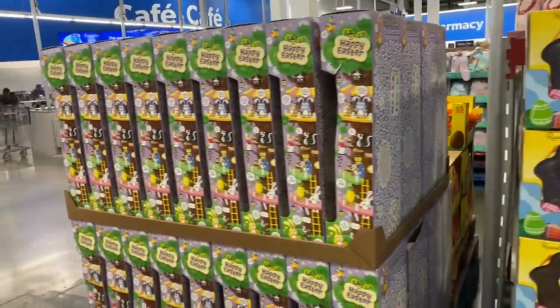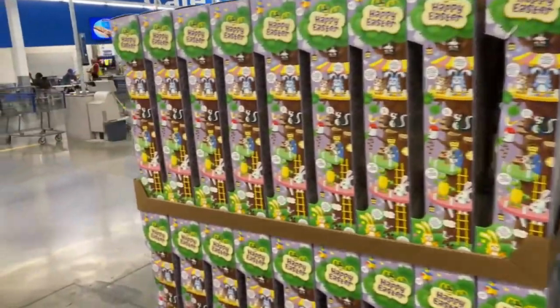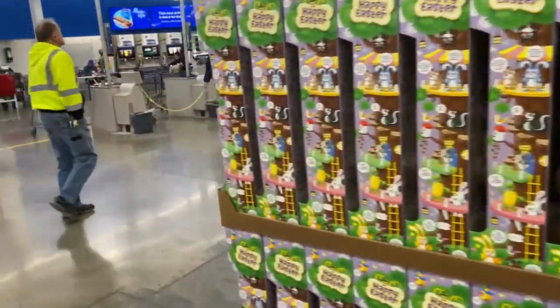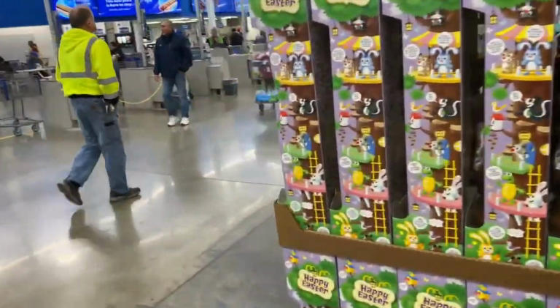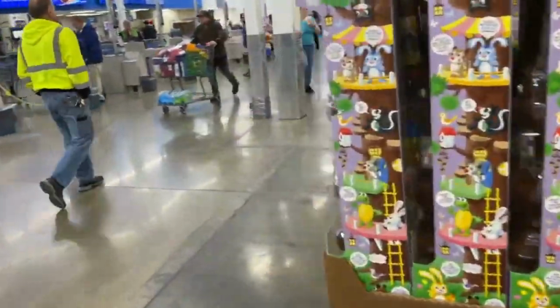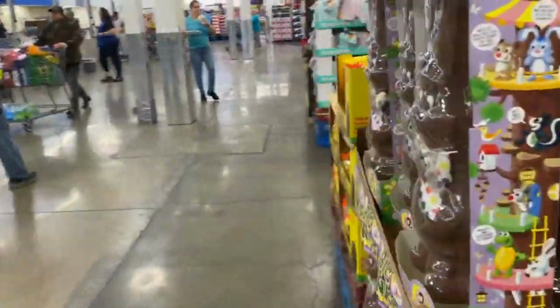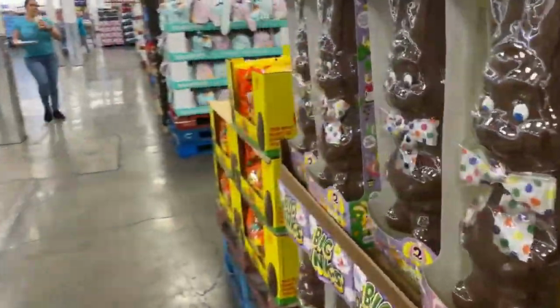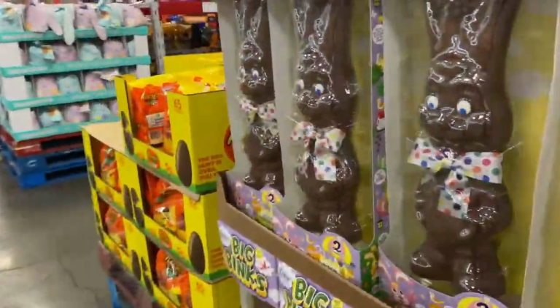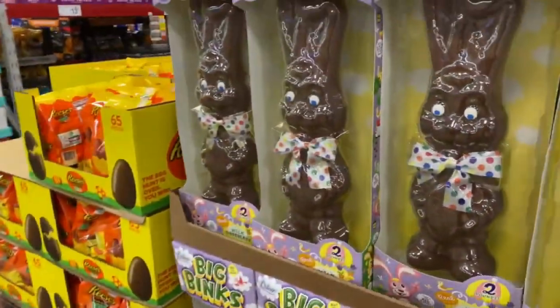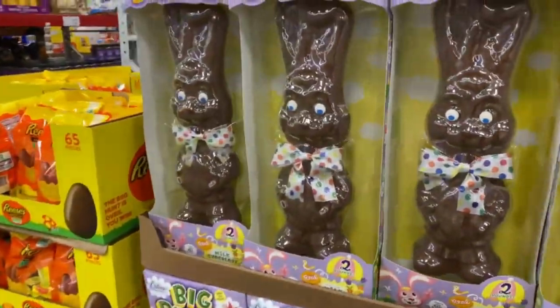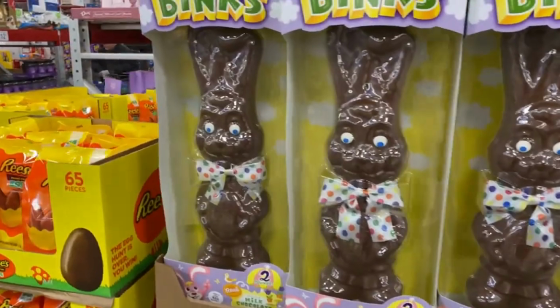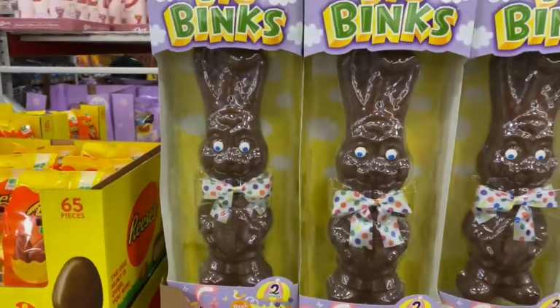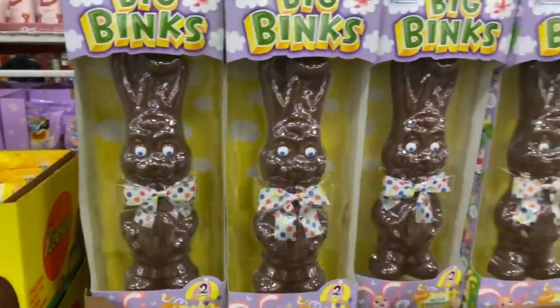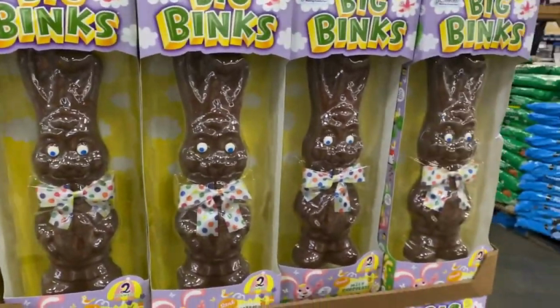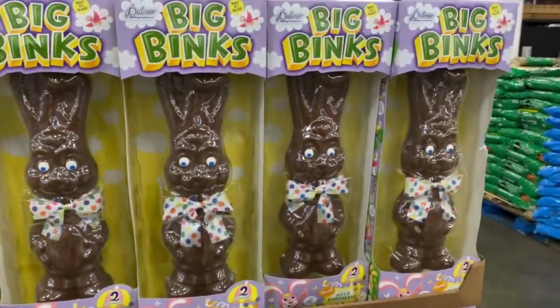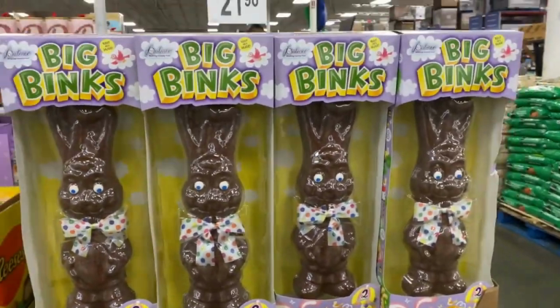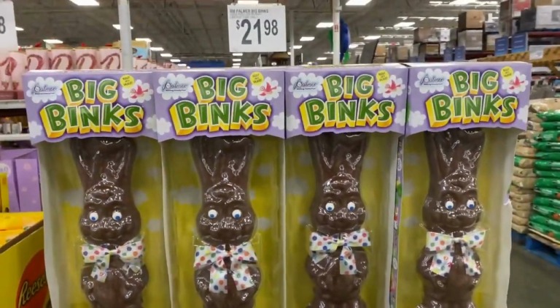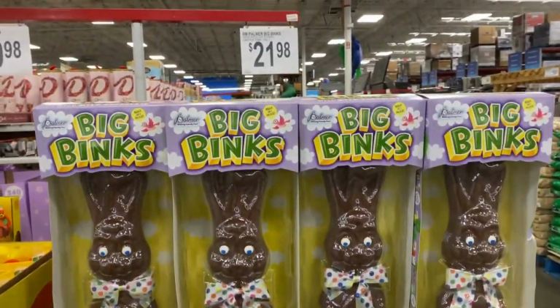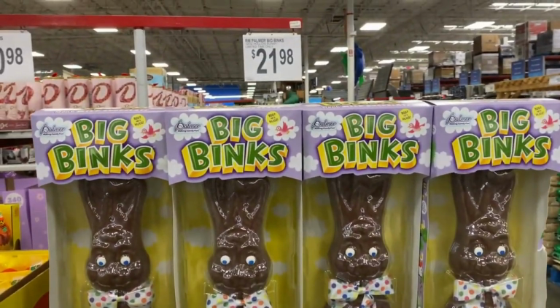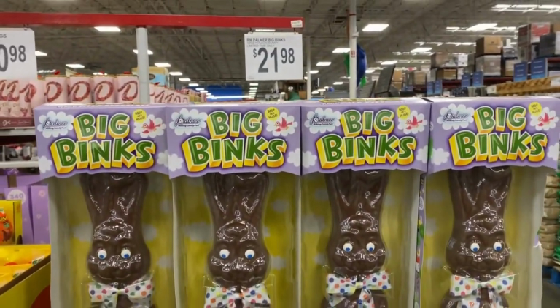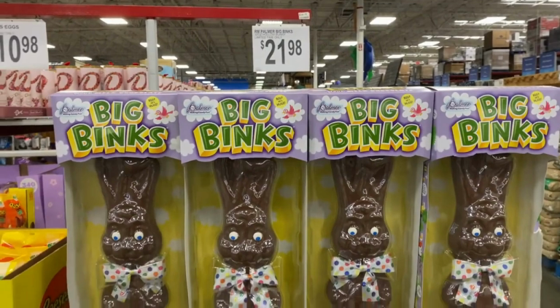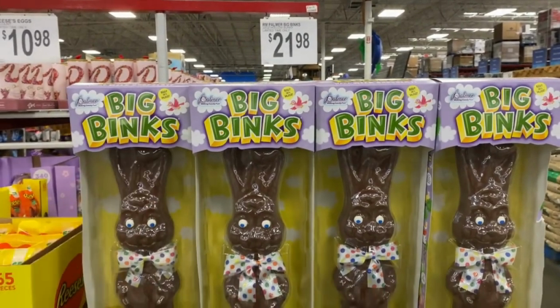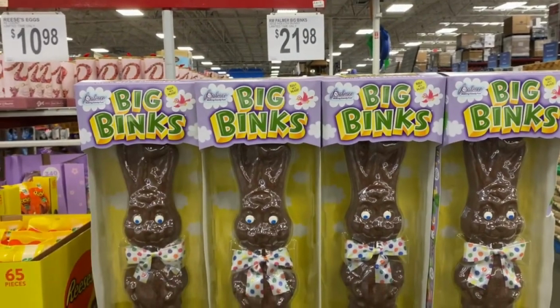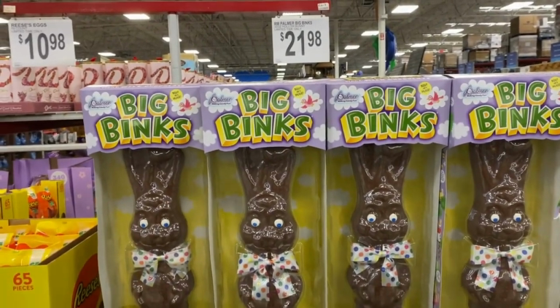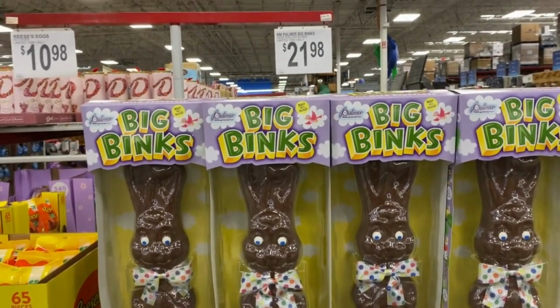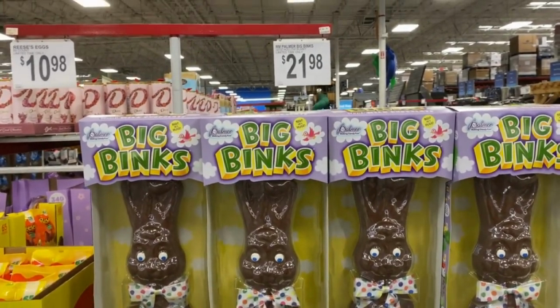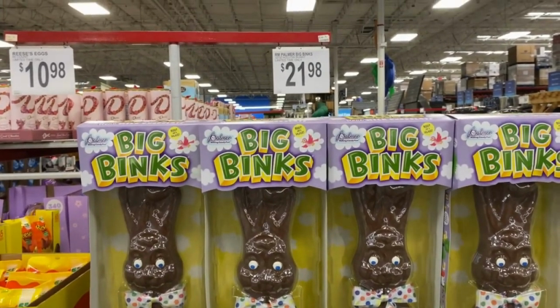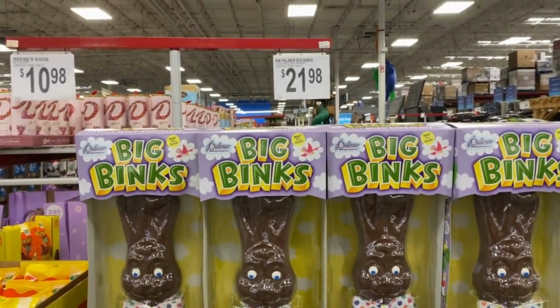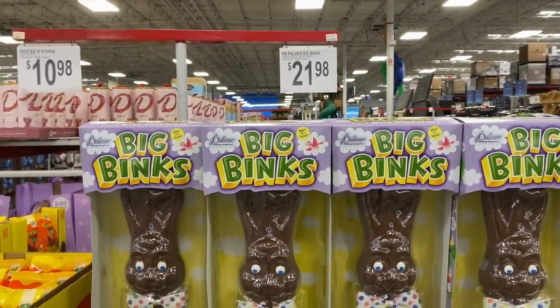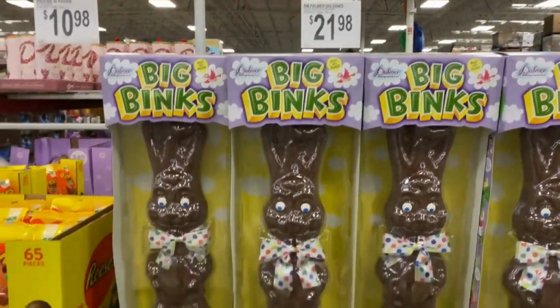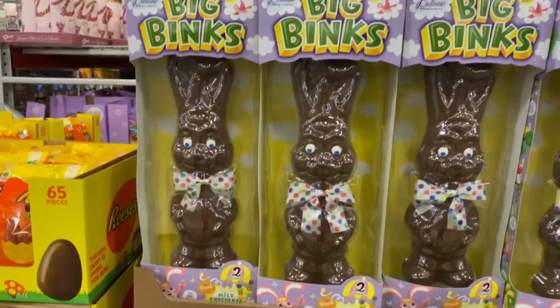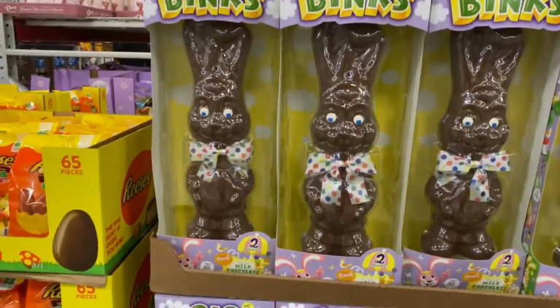Gotta love this store guys. If you don't have a membership, it's a must-do — put it on your bucket list. This huge 32-ounce bunnies here, it's $21.98. Love this.